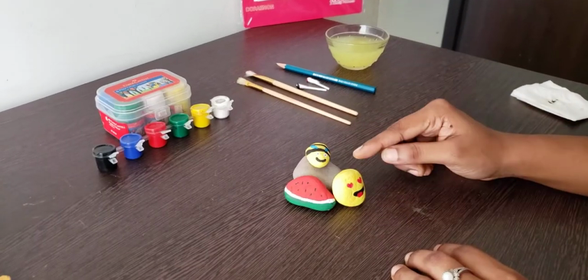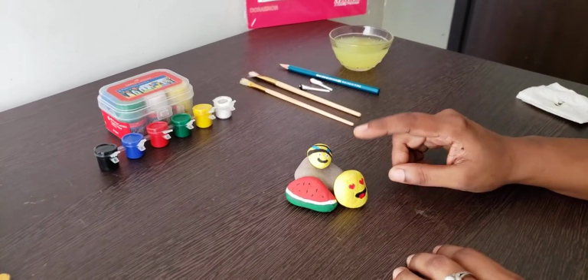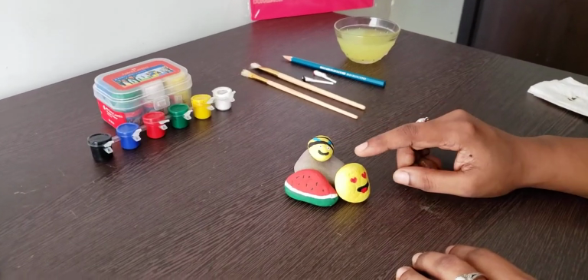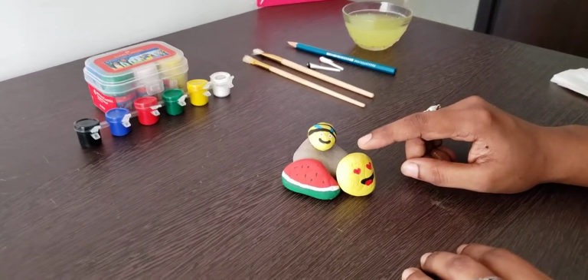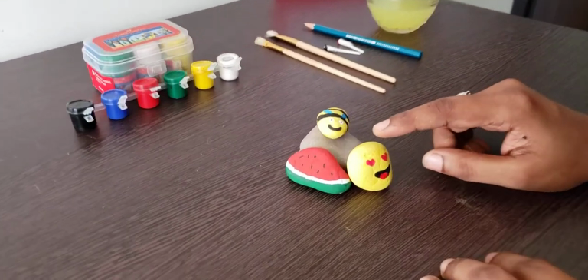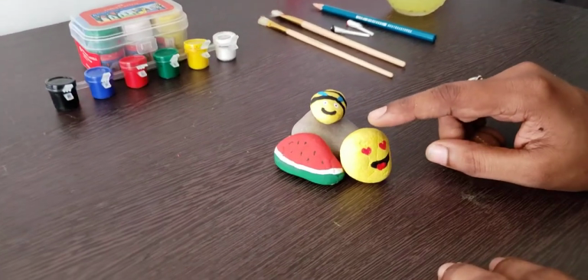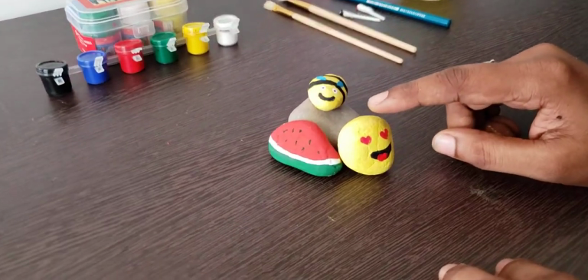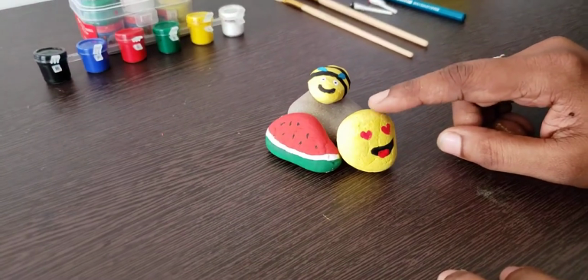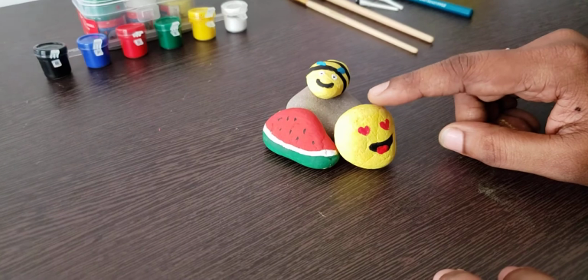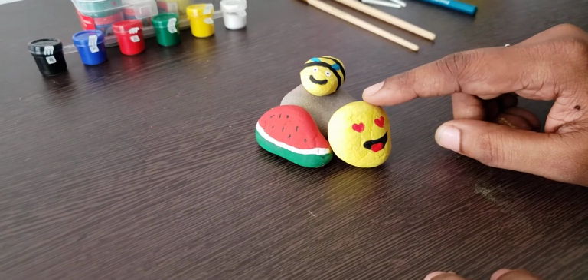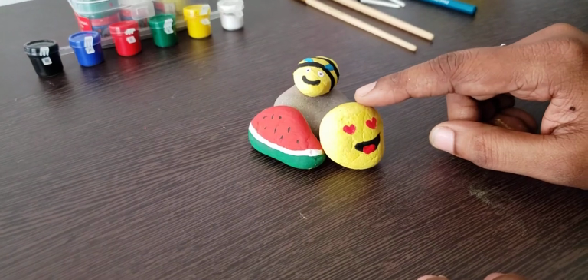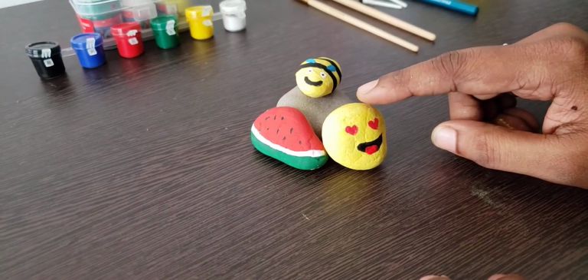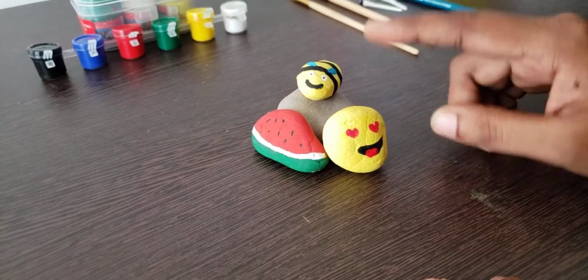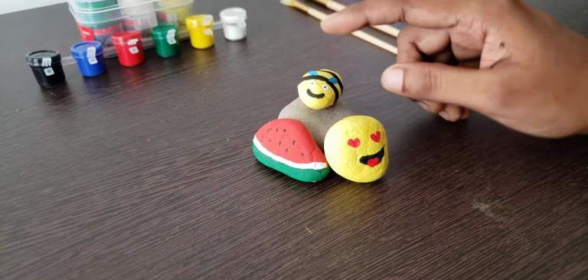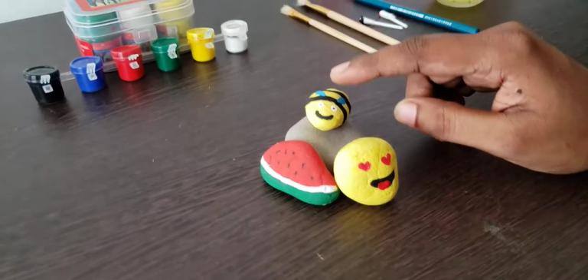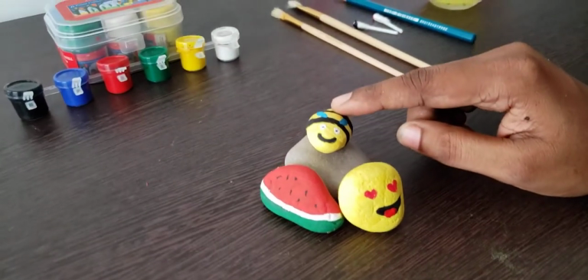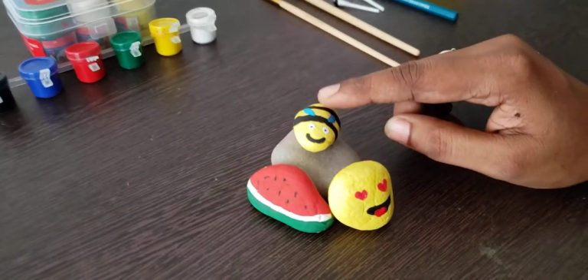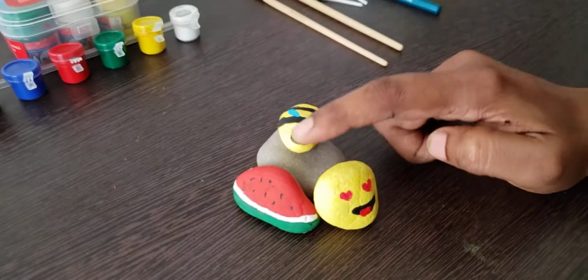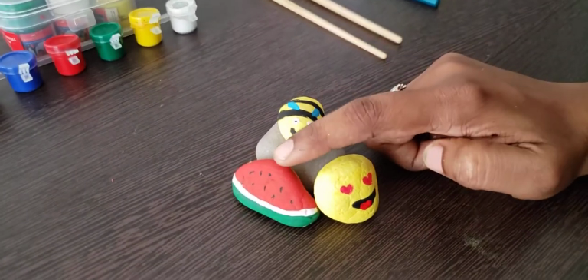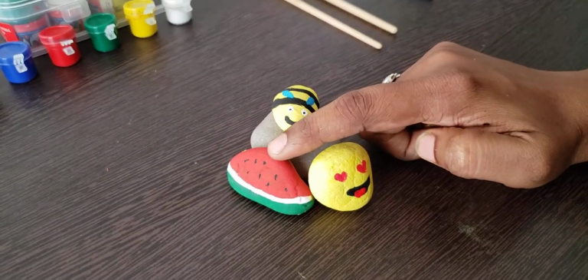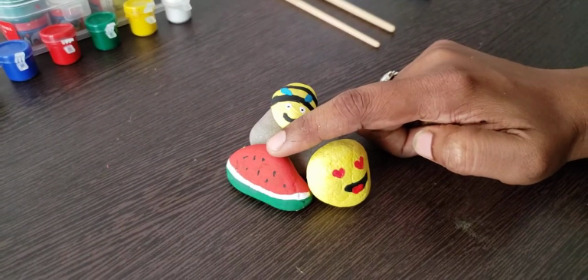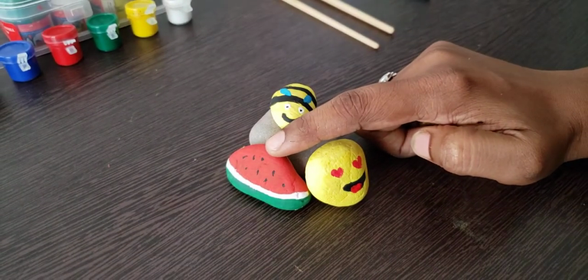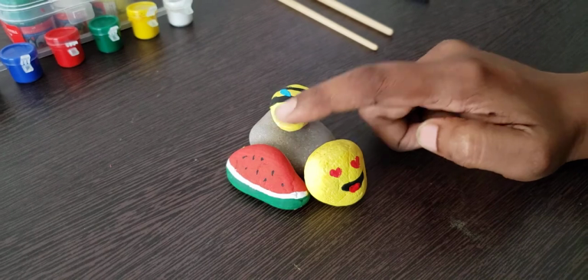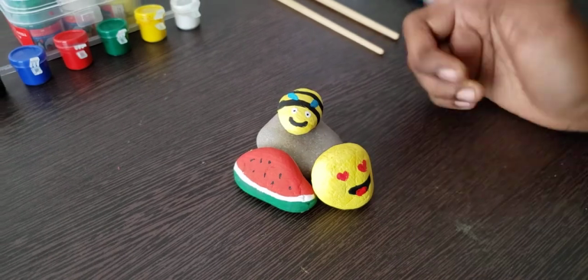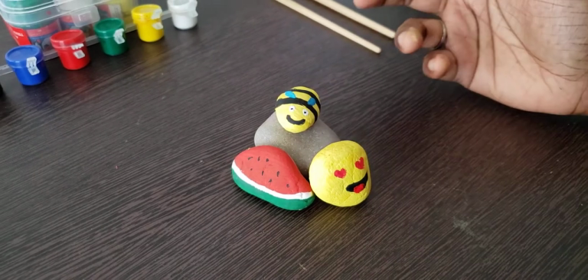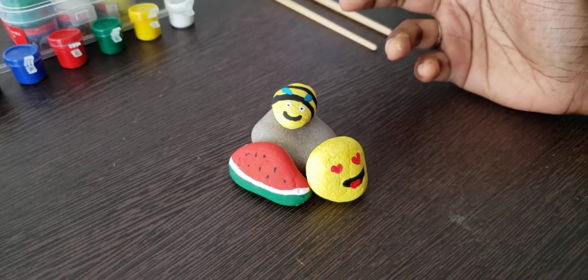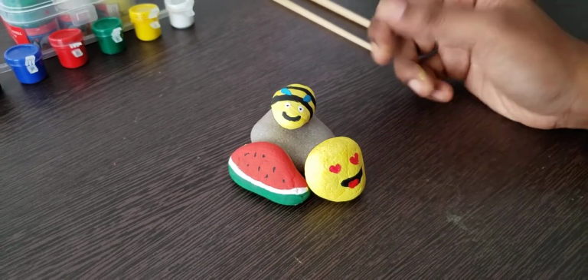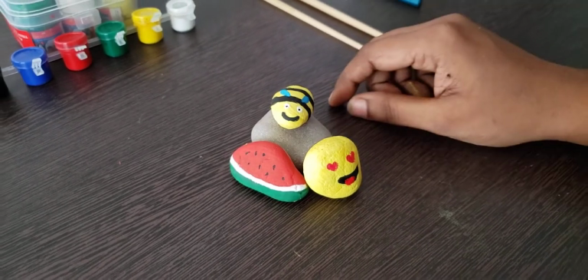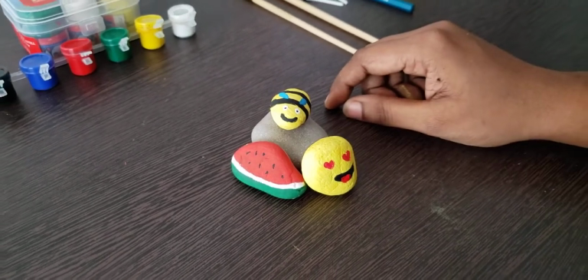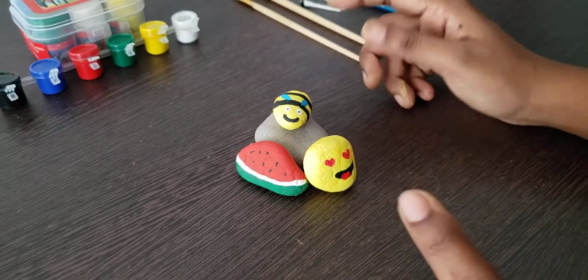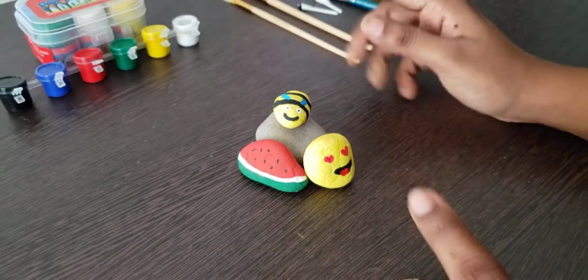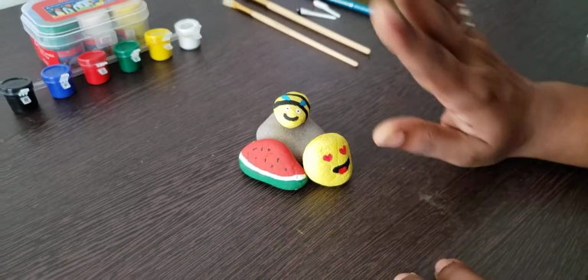Now see how cute our smiley is! I also made a bumblebee and a watermelon here. Now you too can paint your favorite things. Thank you, bye!